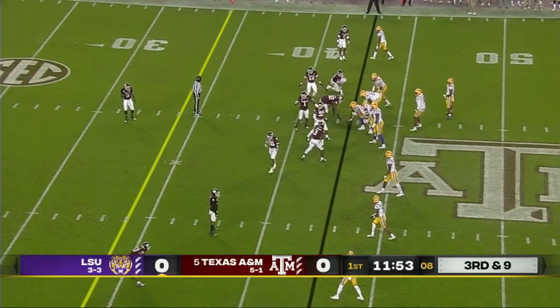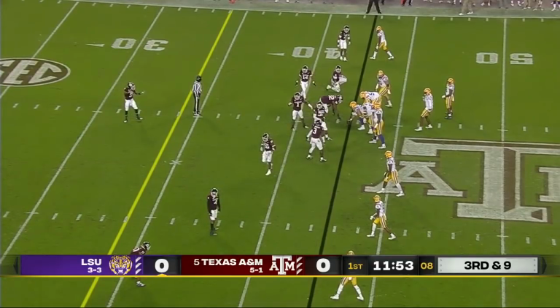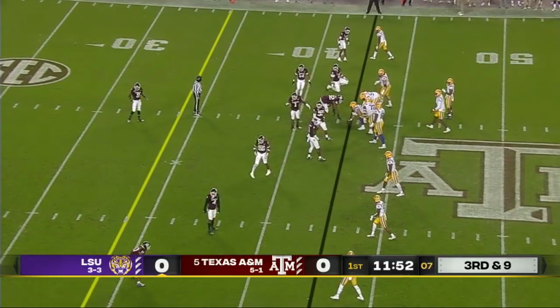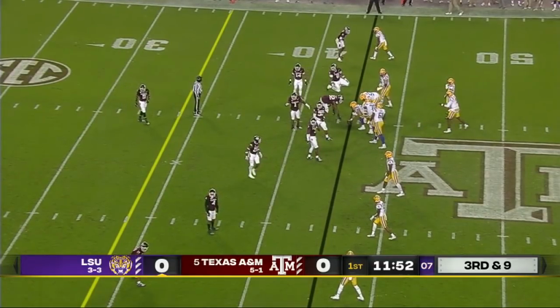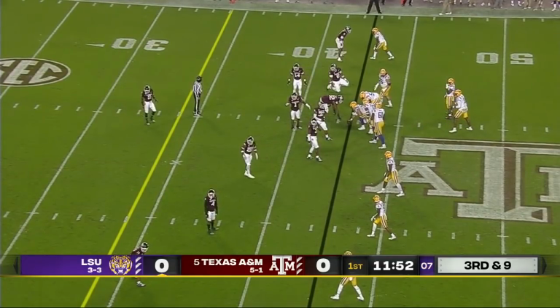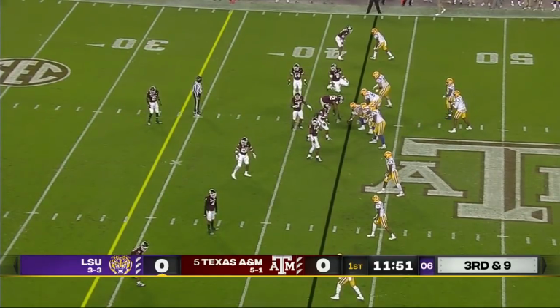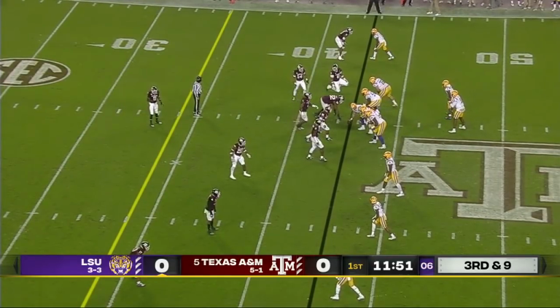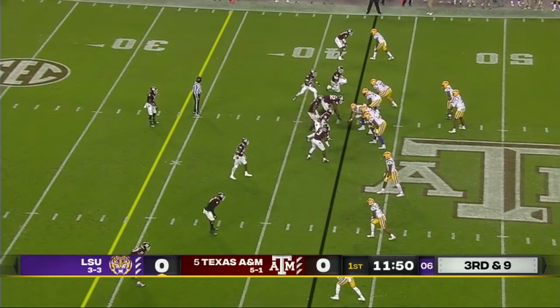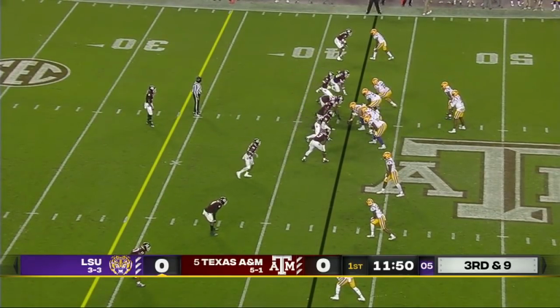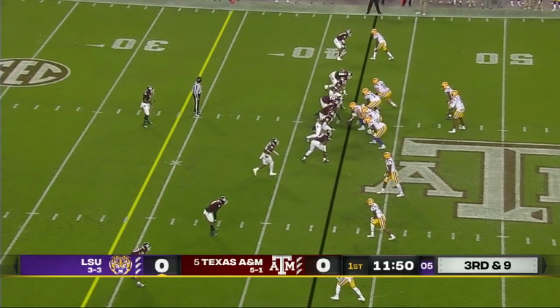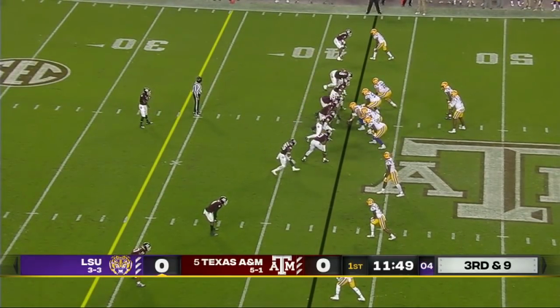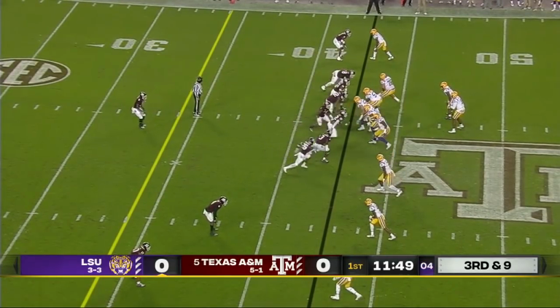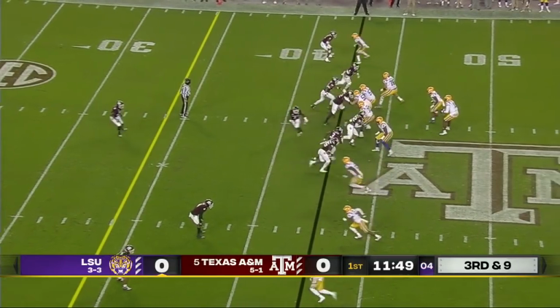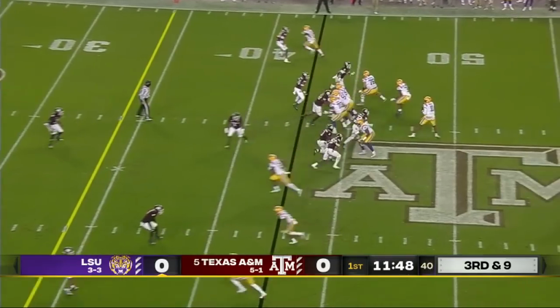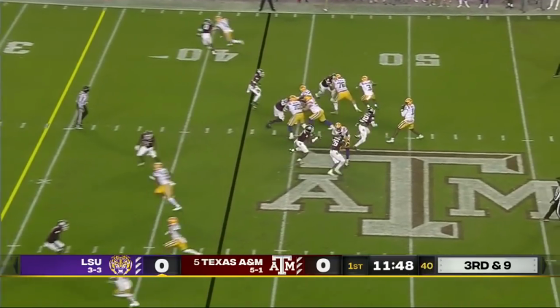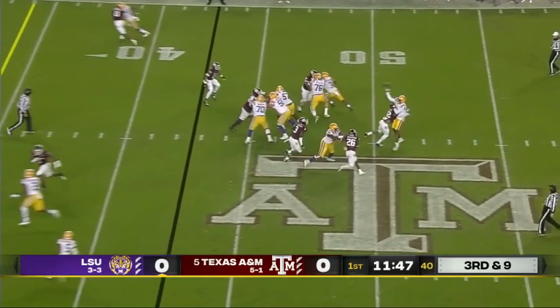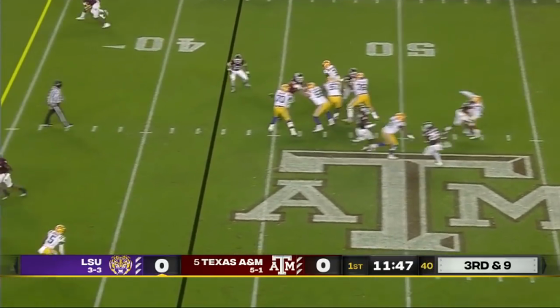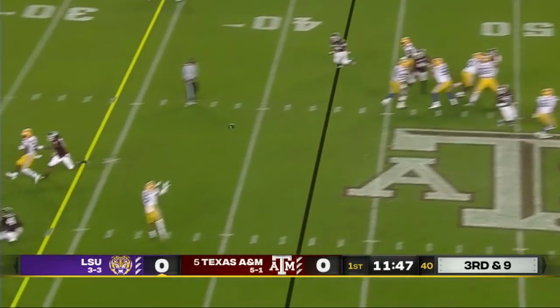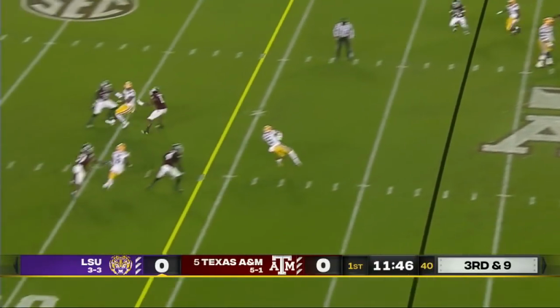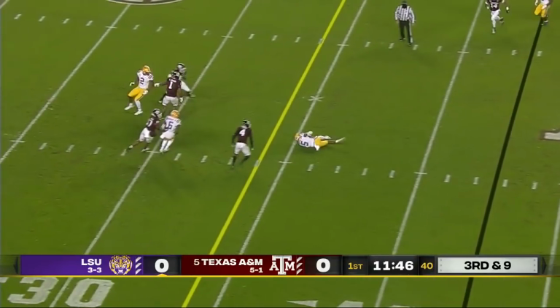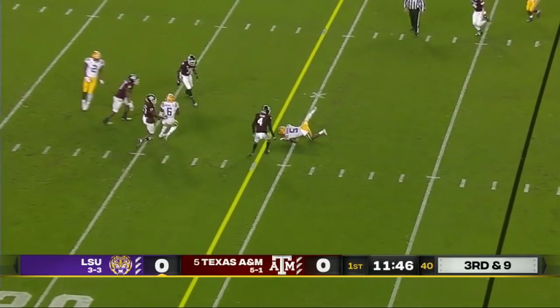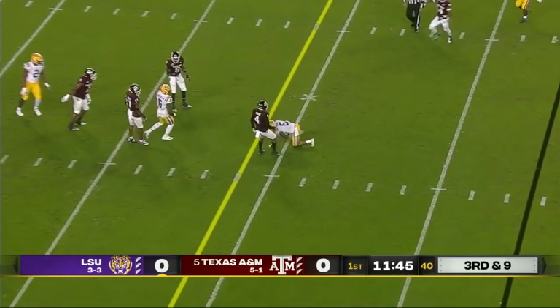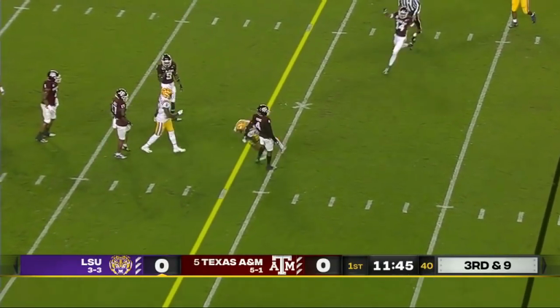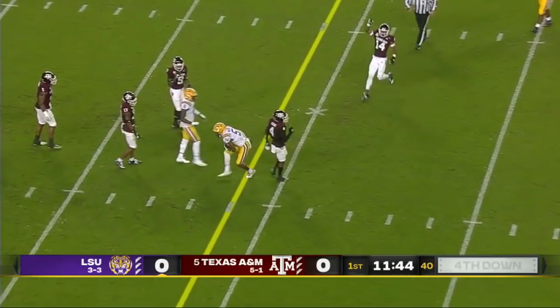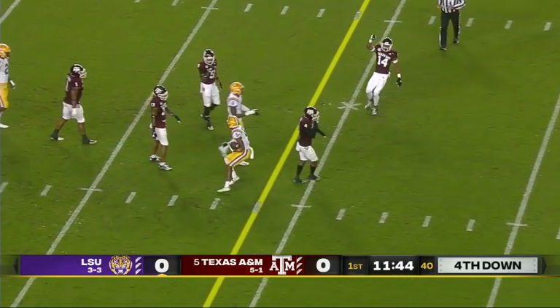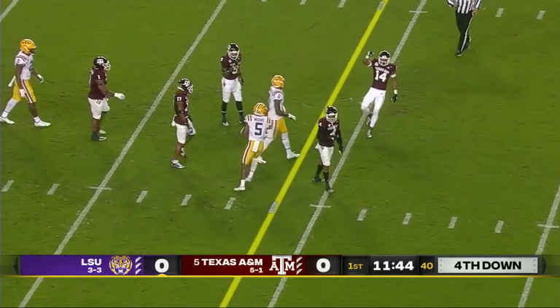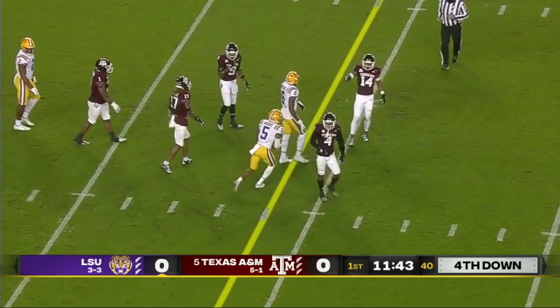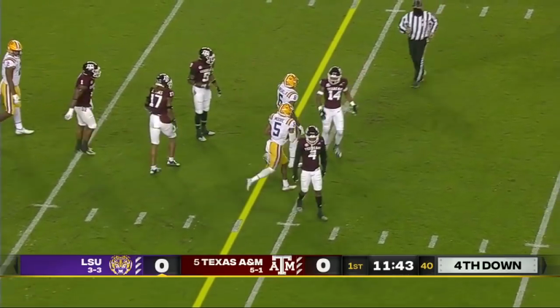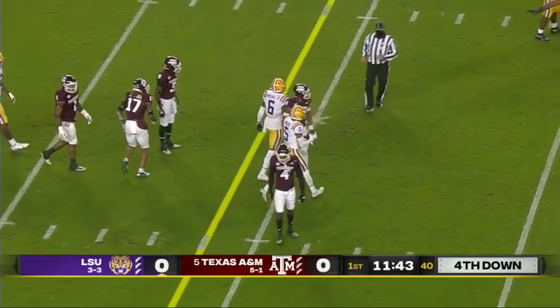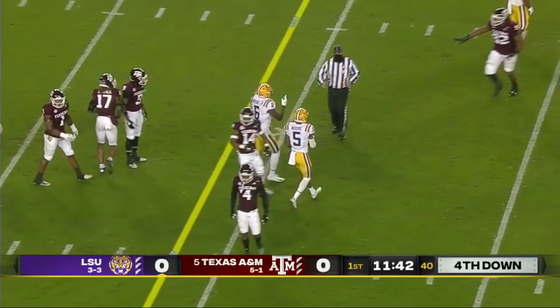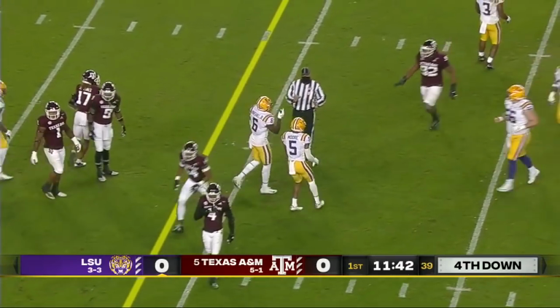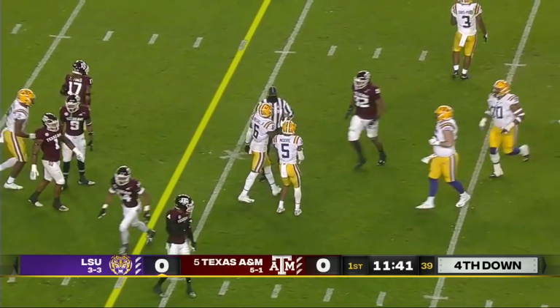Finley sees pressure coming from his left. Now it's coming — it's a five-man rush off his back foot. He beats the pressure, but Coy Moore was not getting to the first down line to gain.